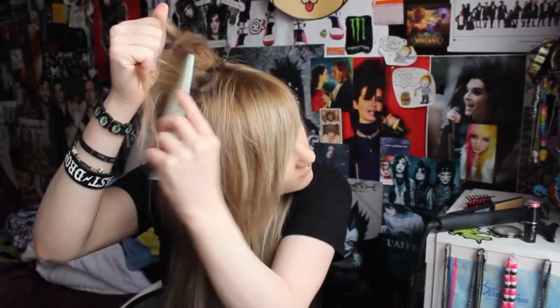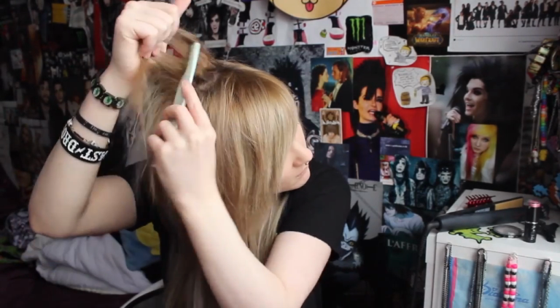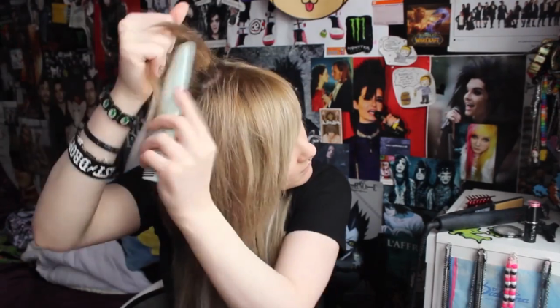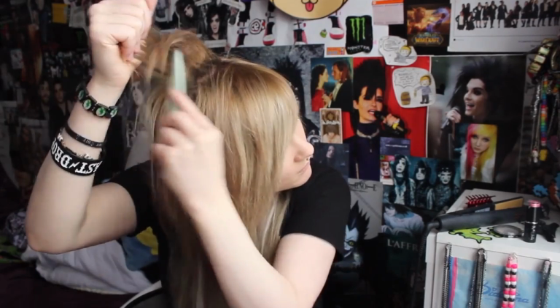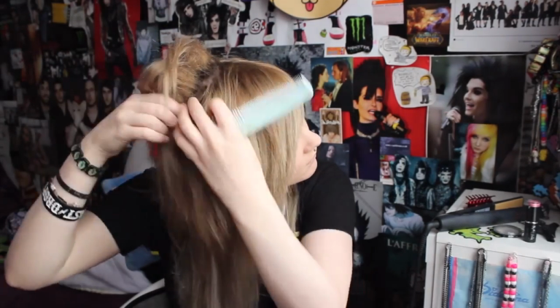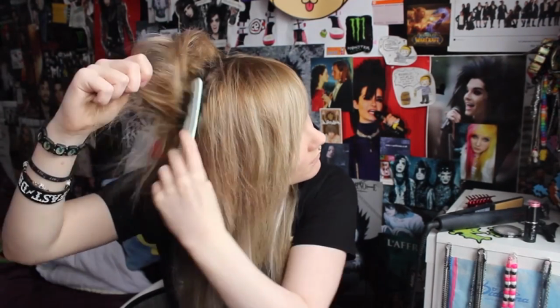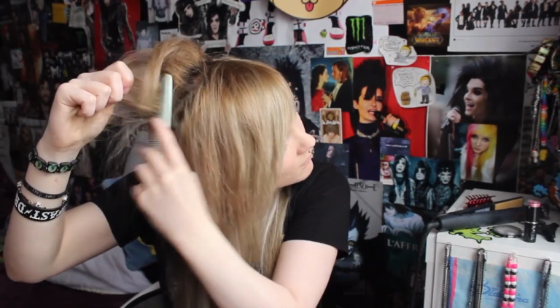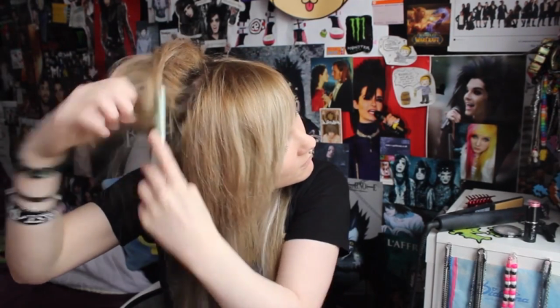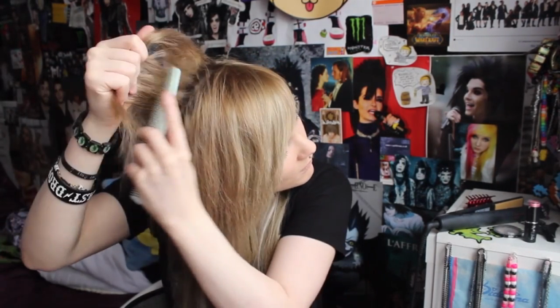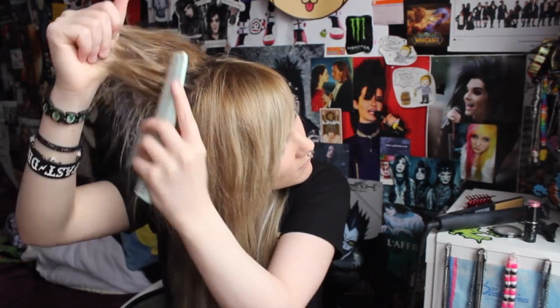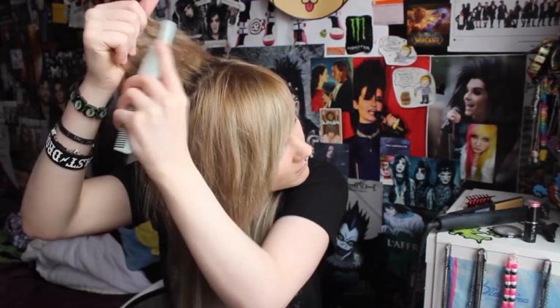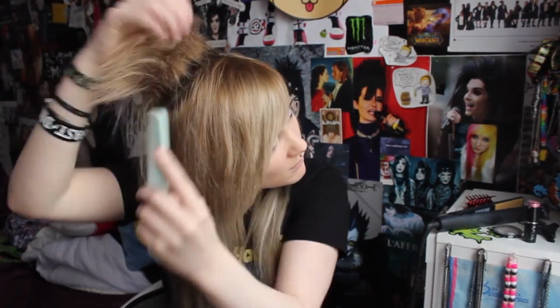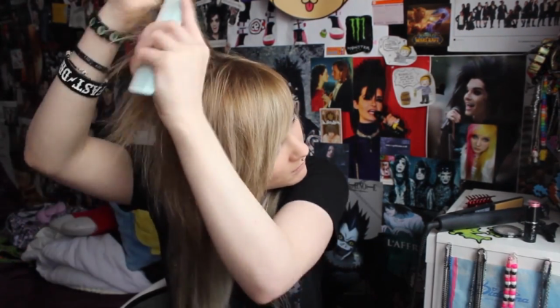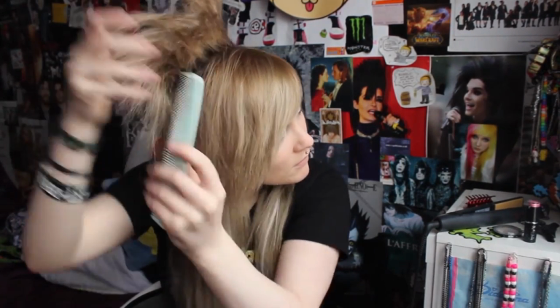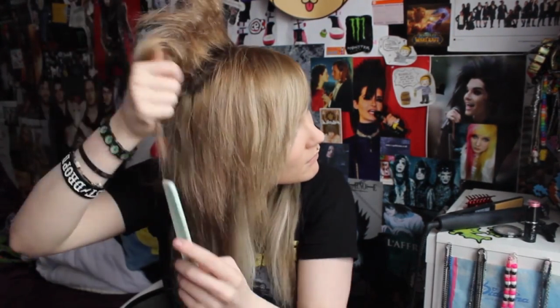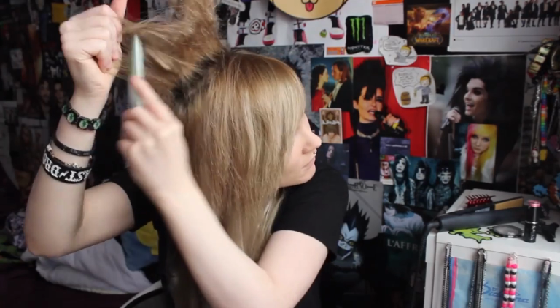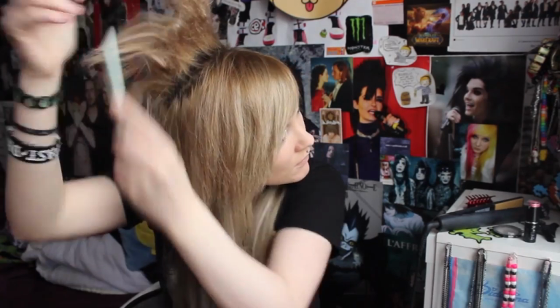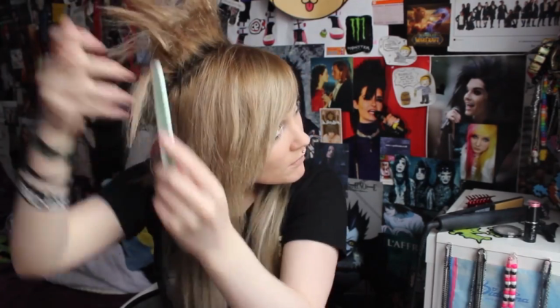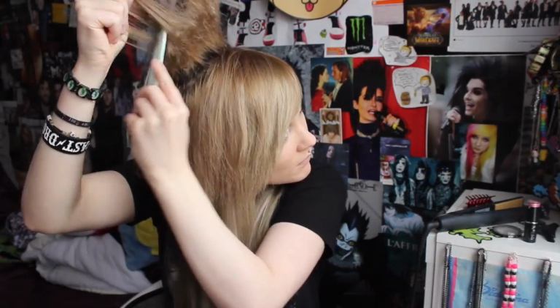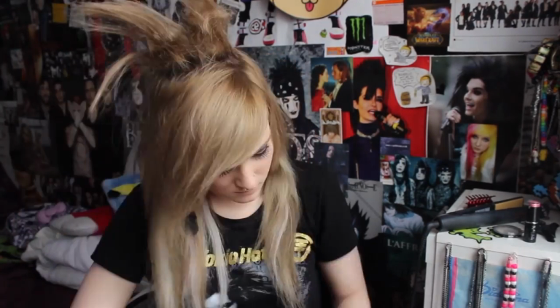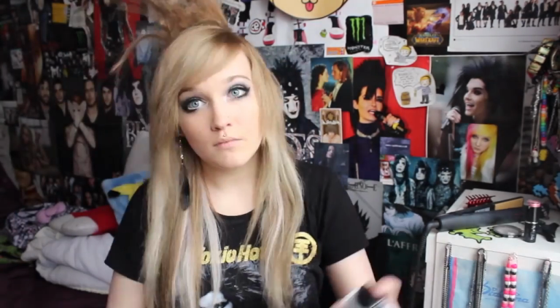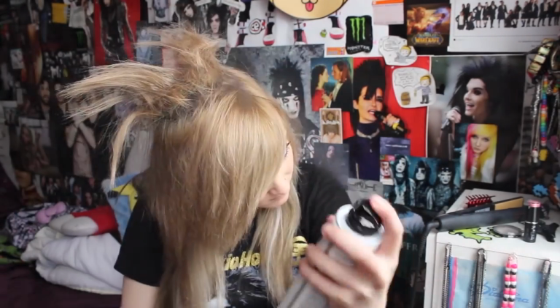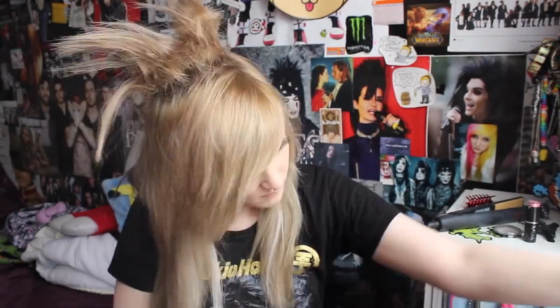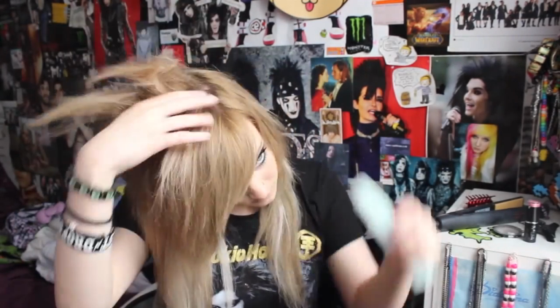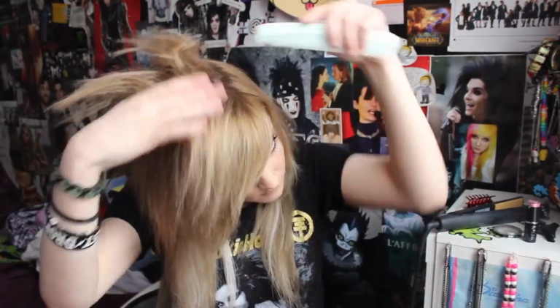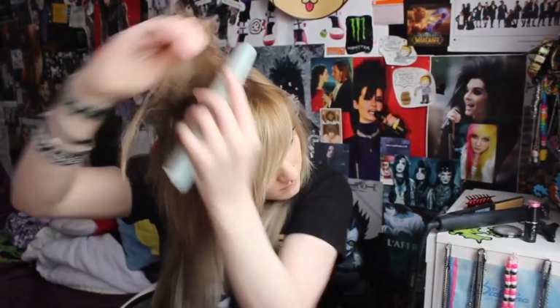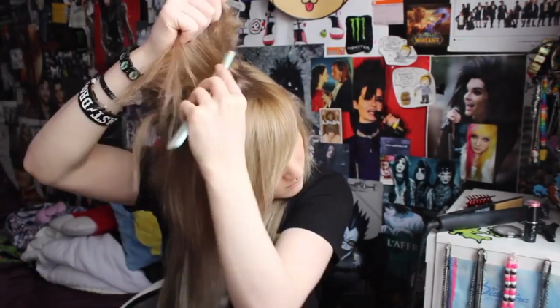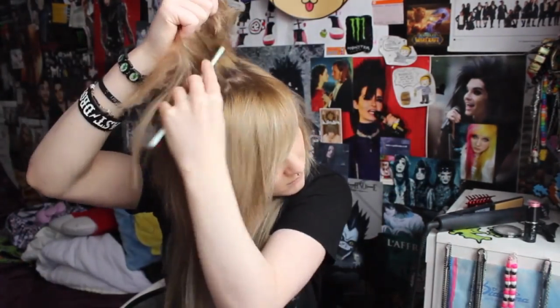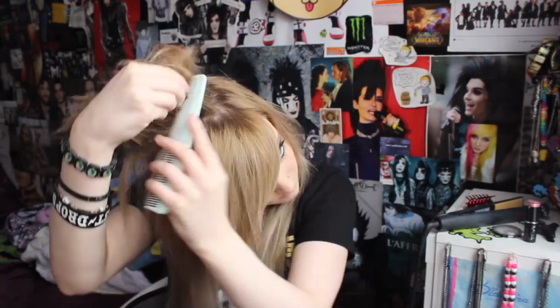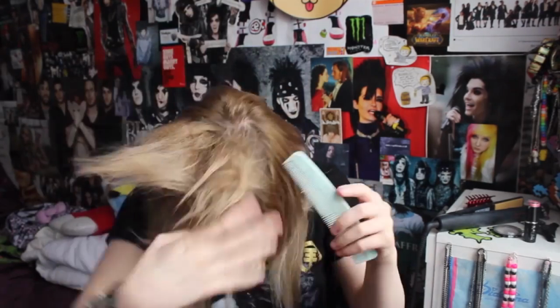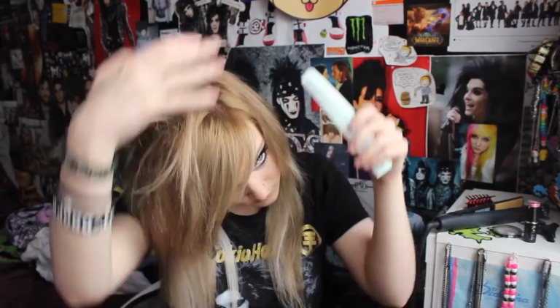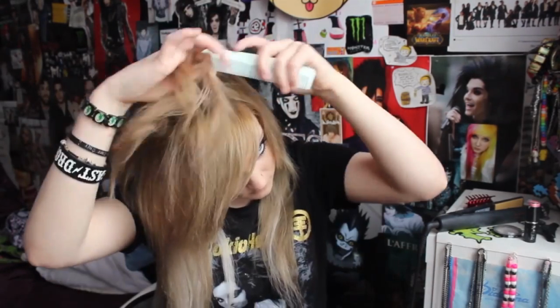I just start by backcombing my roots and then hairspraying it. So I'm just going to show you that. I have never done a voiceover before — this is just really weird.